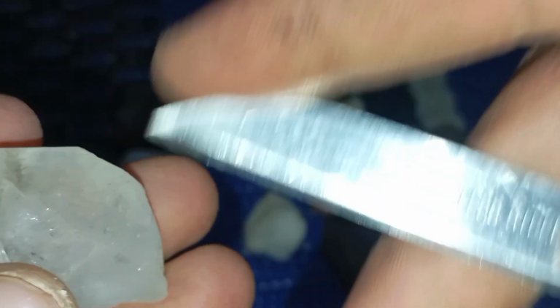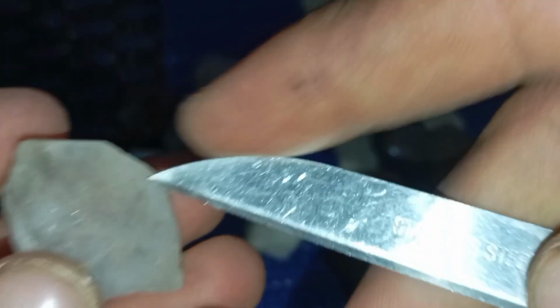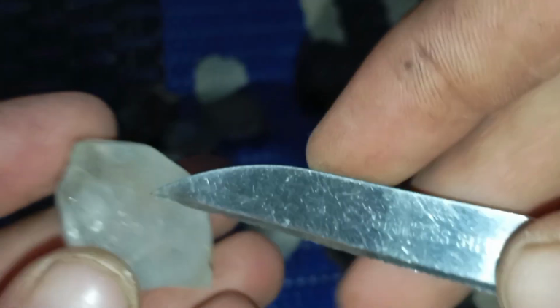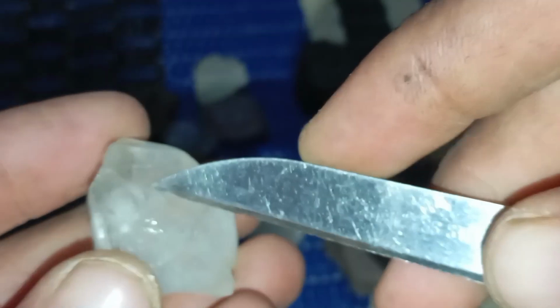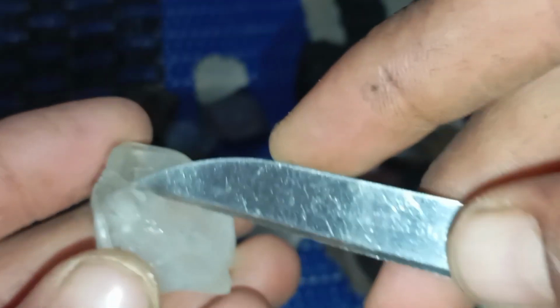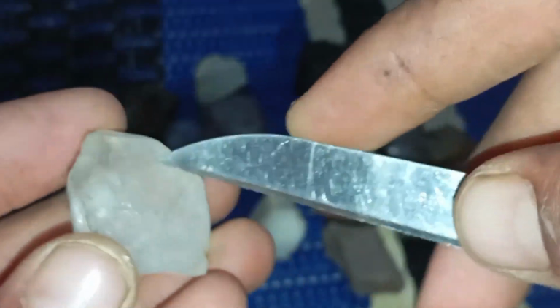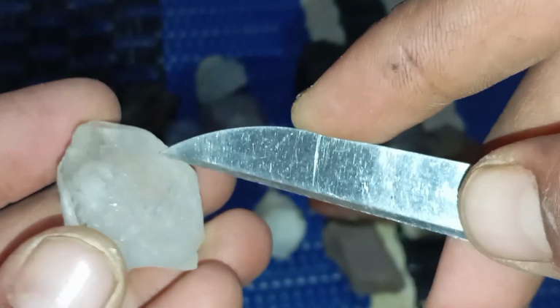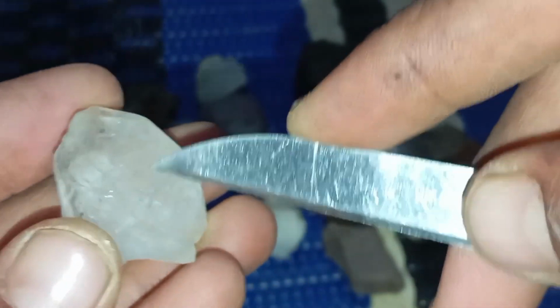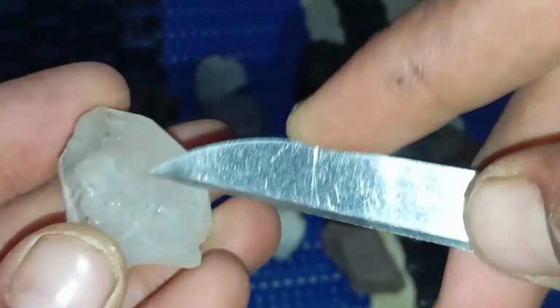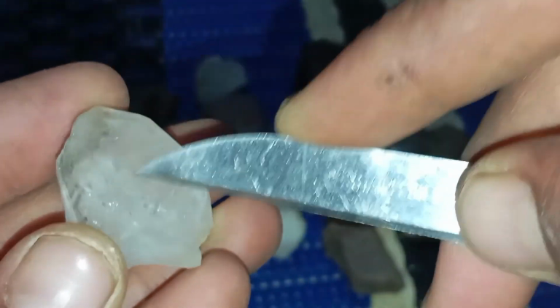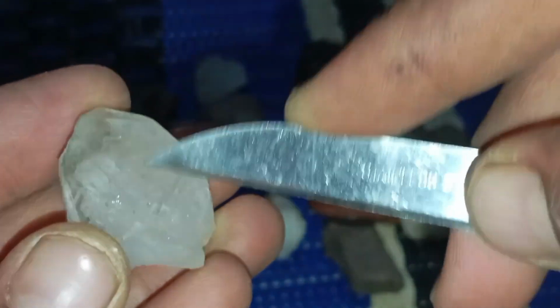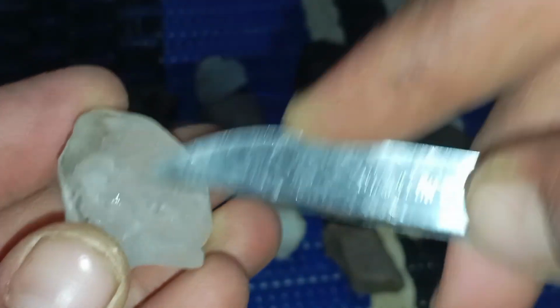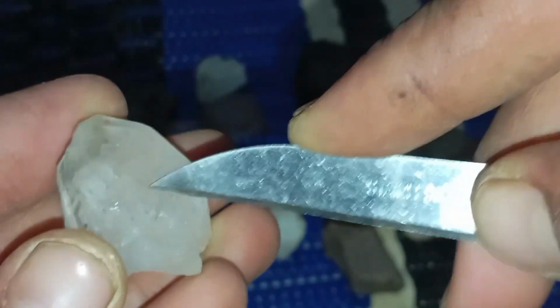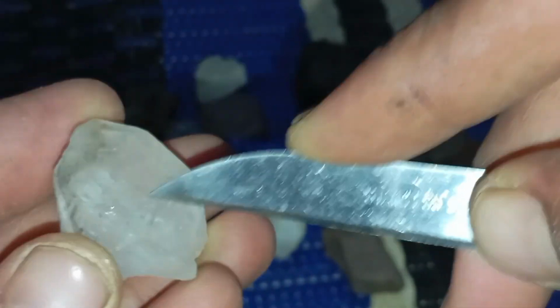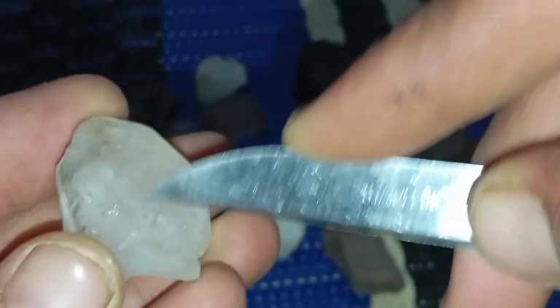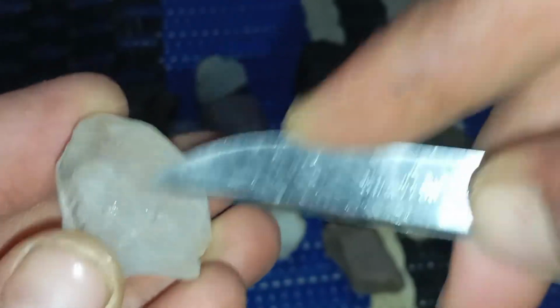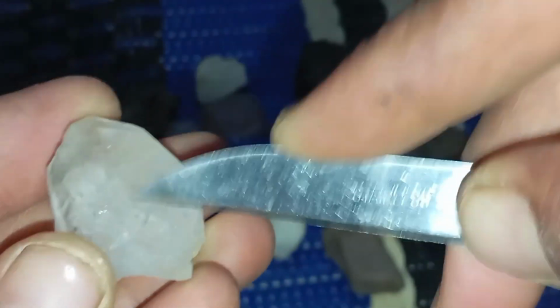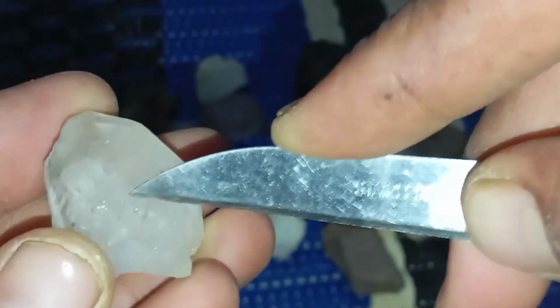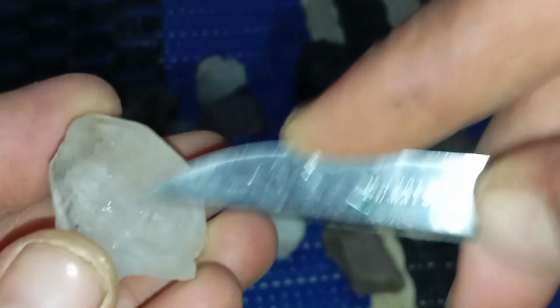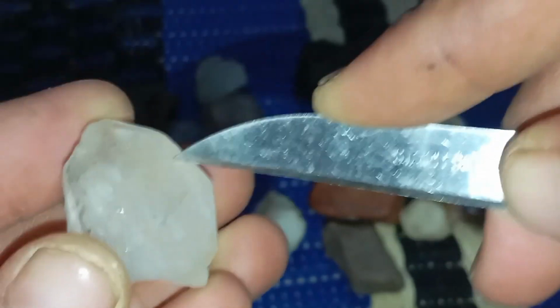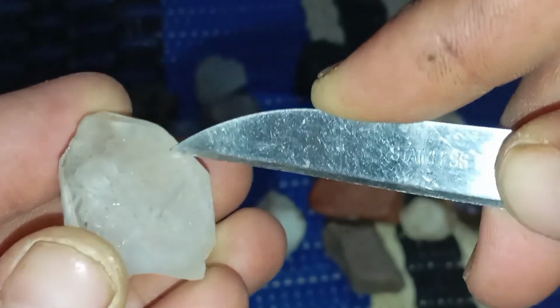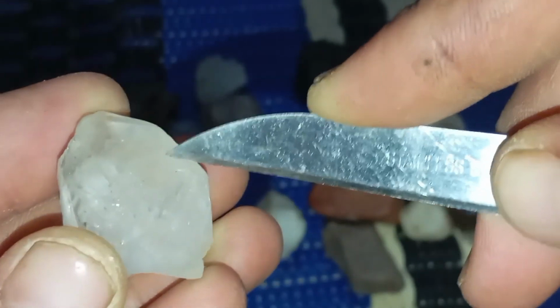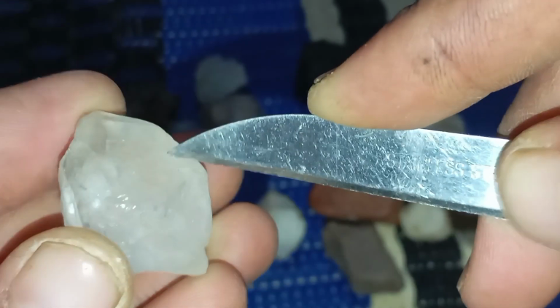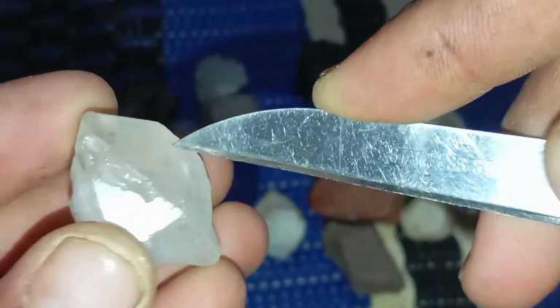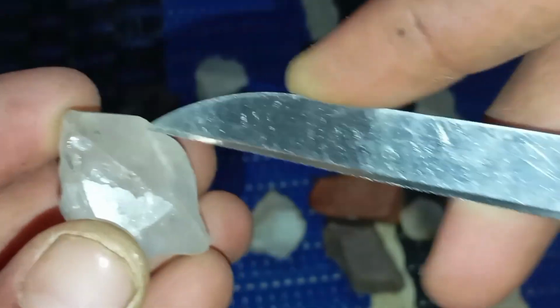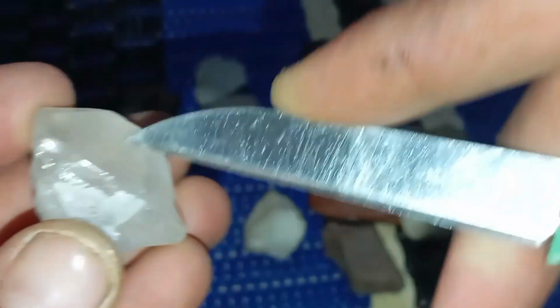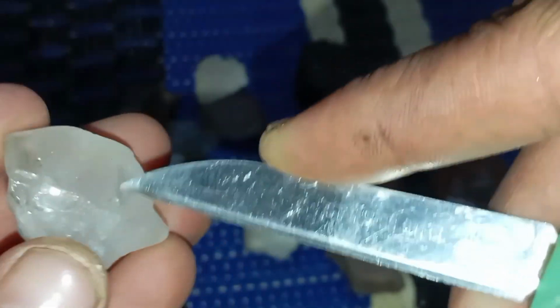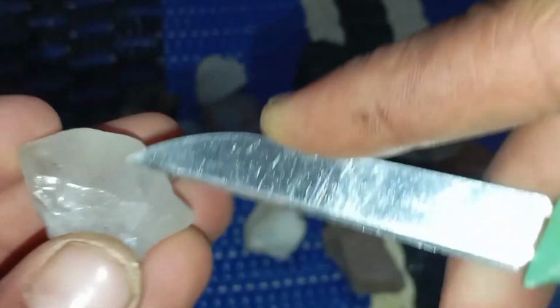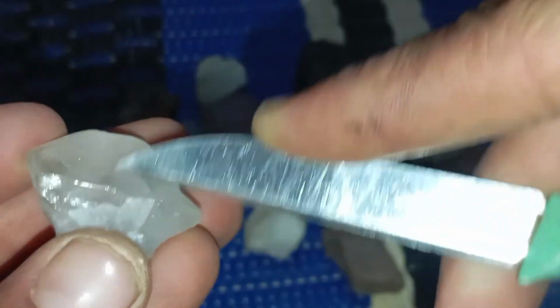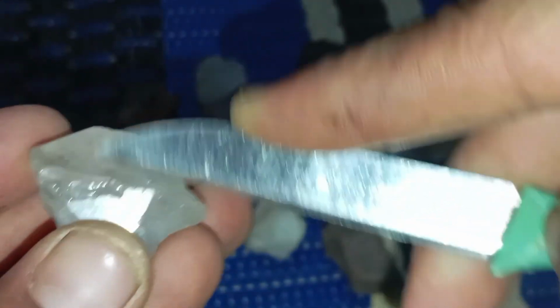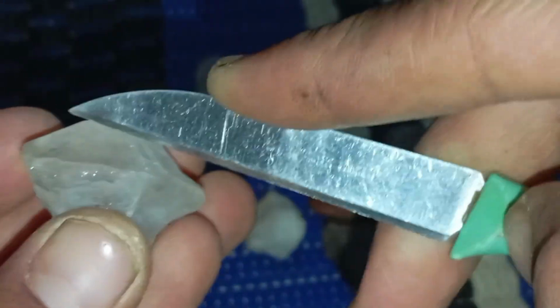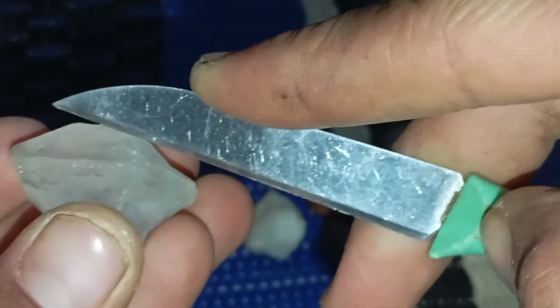Hold the stone firmly. Try to scratch the surface using a sharp edge of the rough stone. Observe the result carefully.